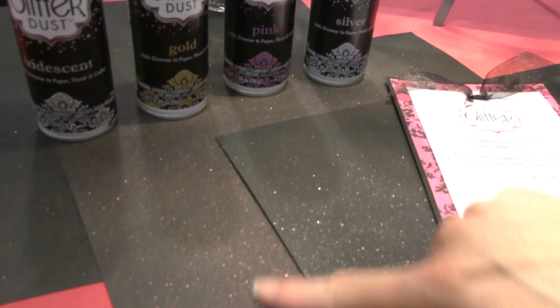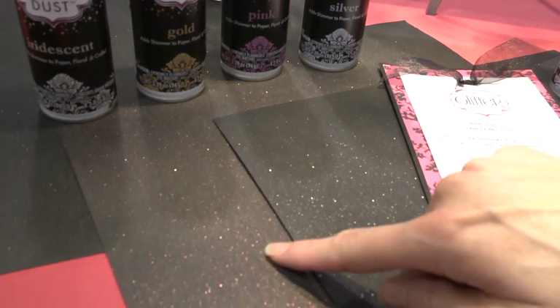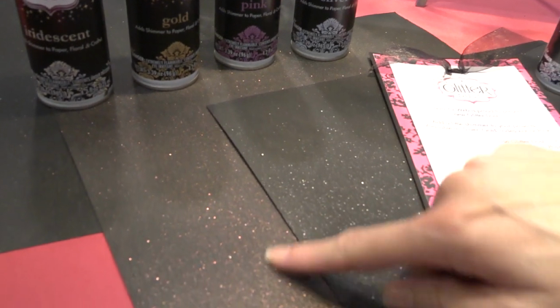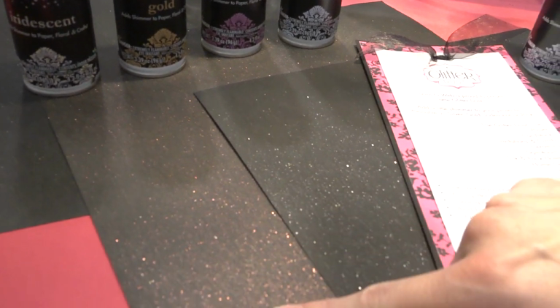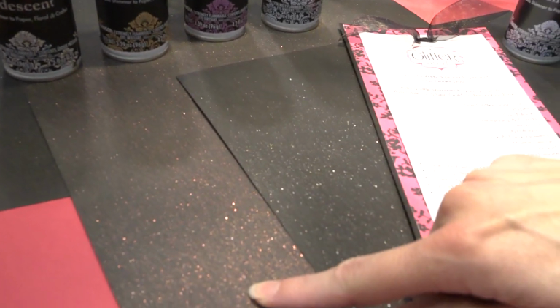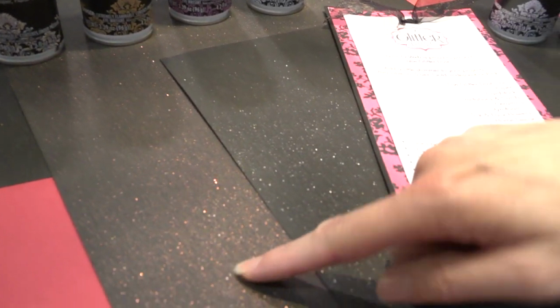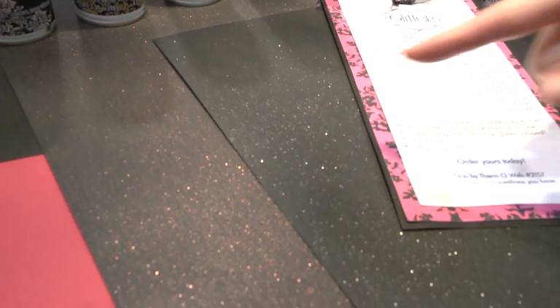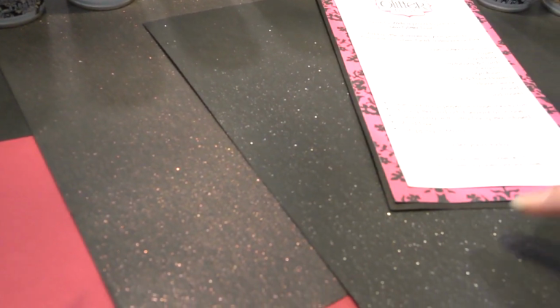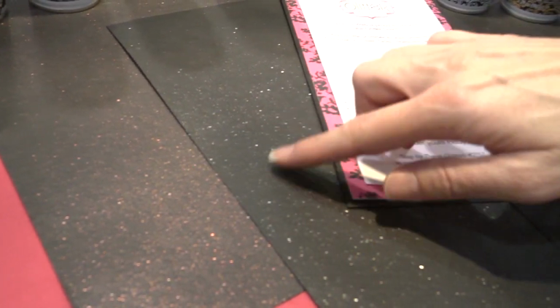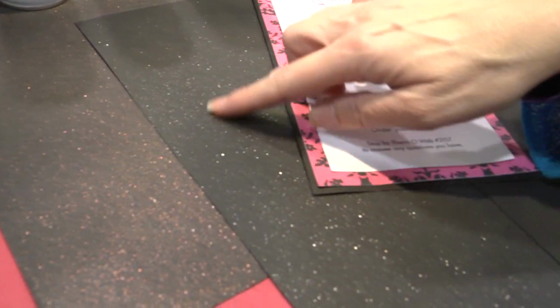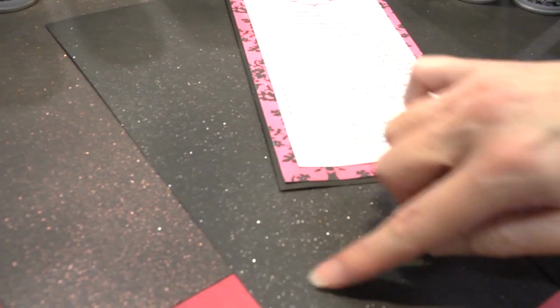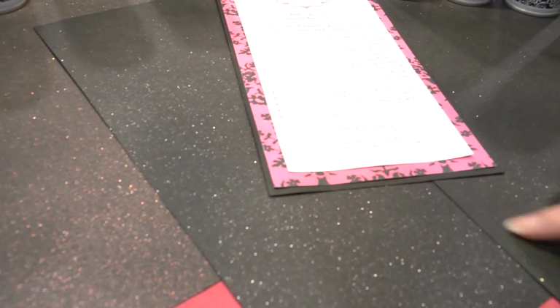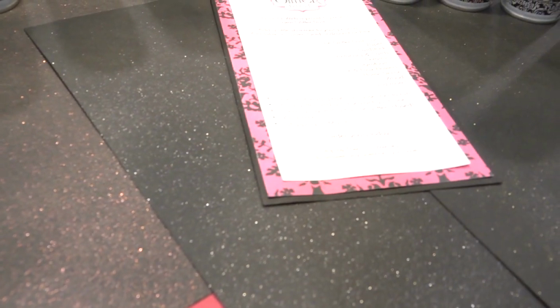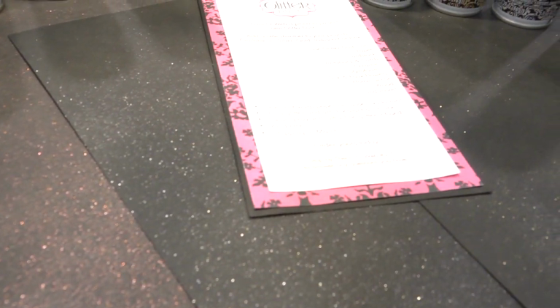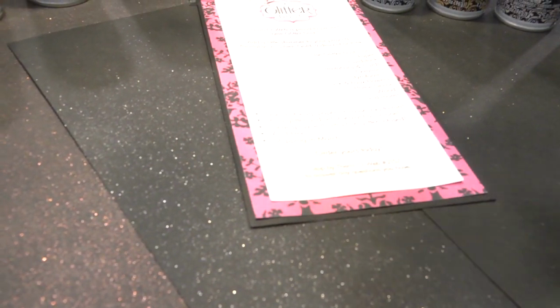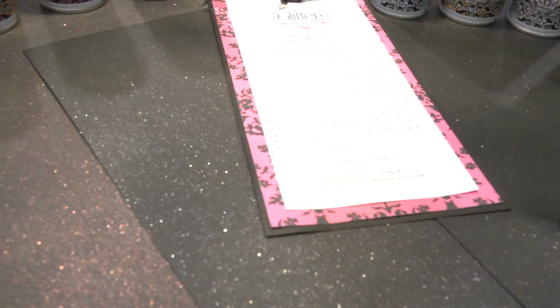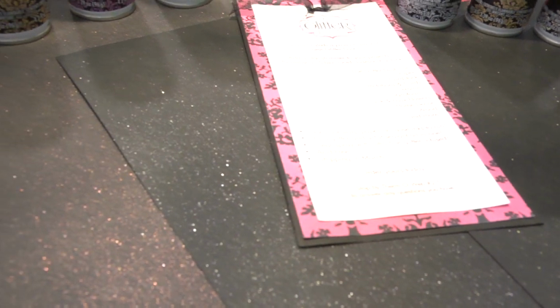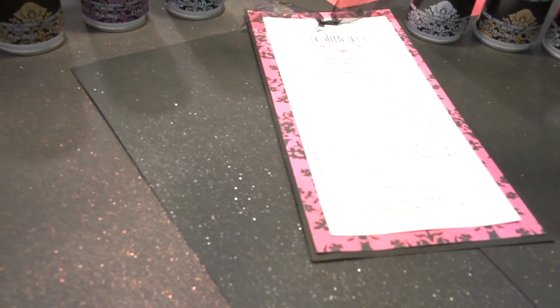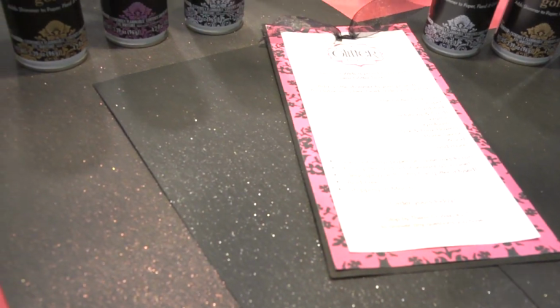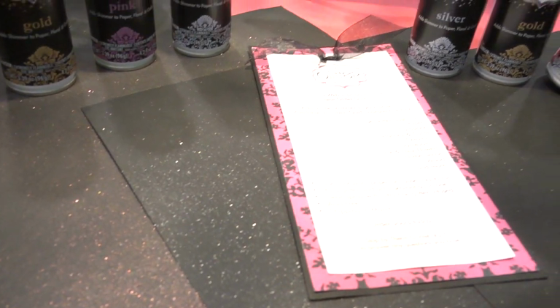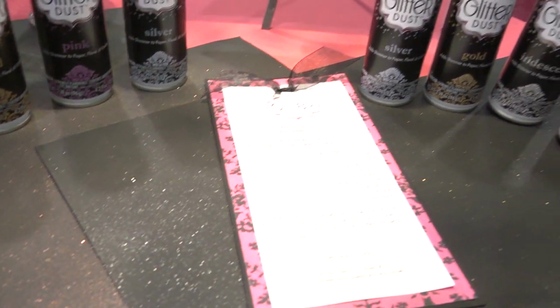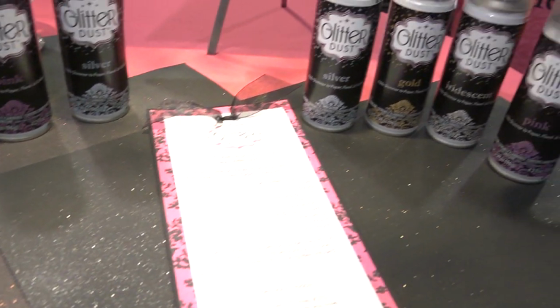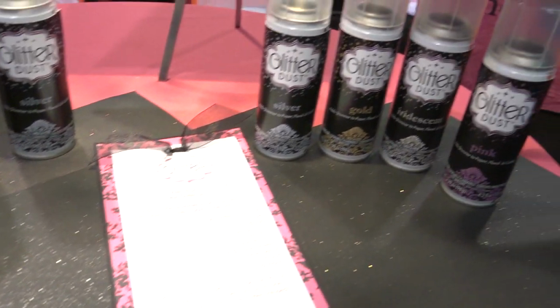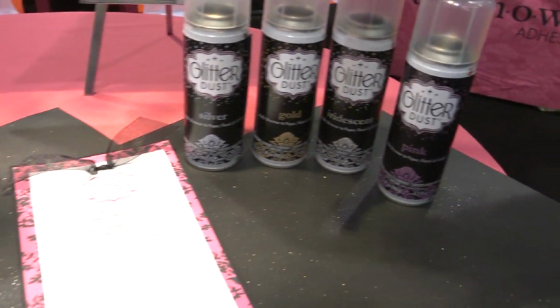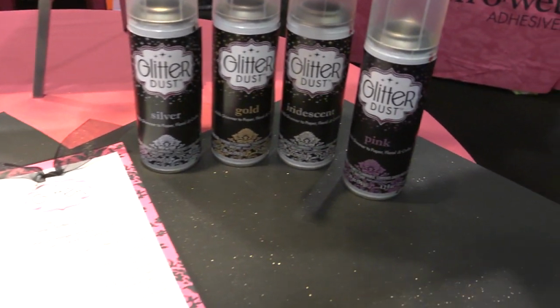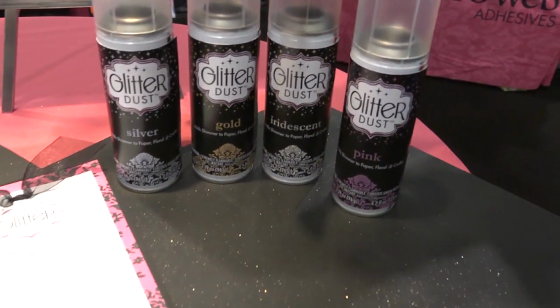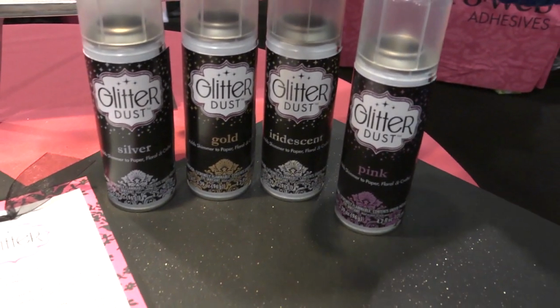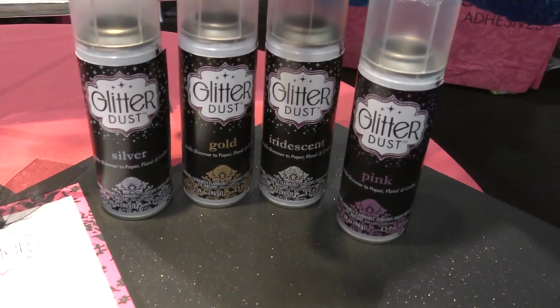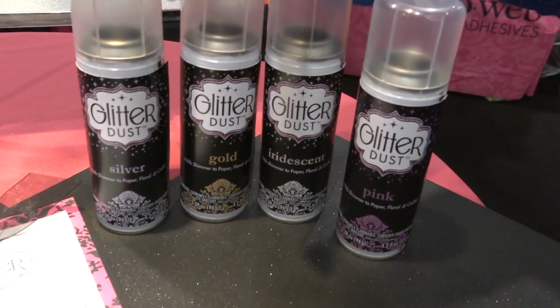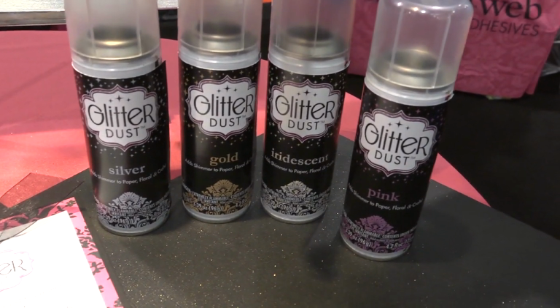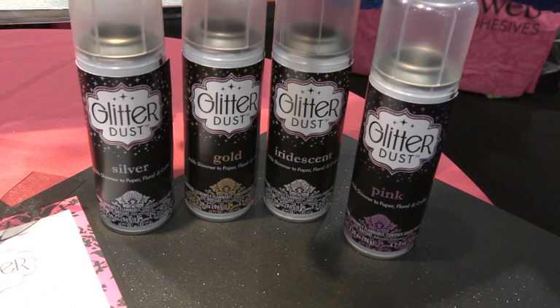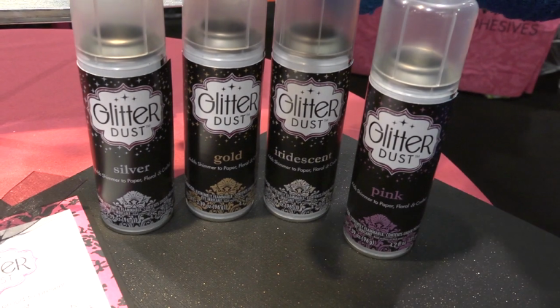So here's one that's been sprayed more and here's one that's been sprayed just a little bit less. They come in all these different colors — we've got pink, iridescent, gold, and silver.